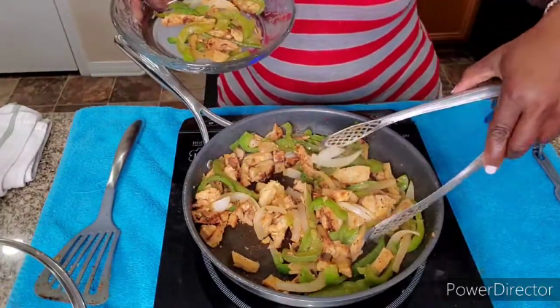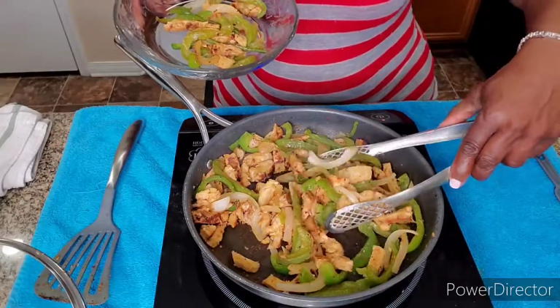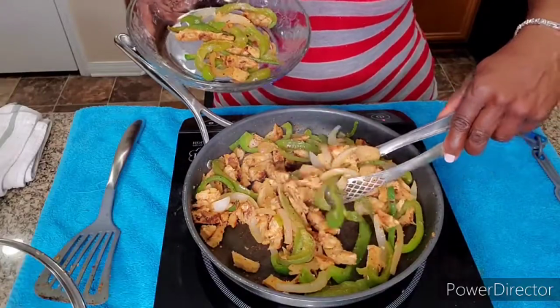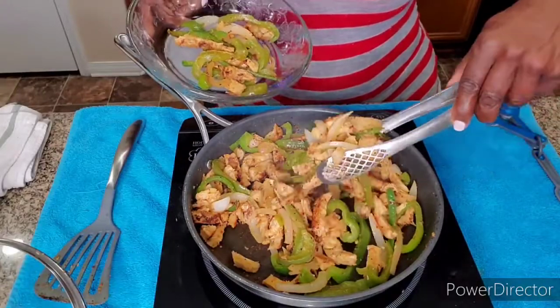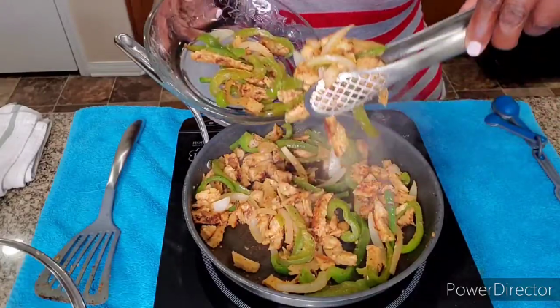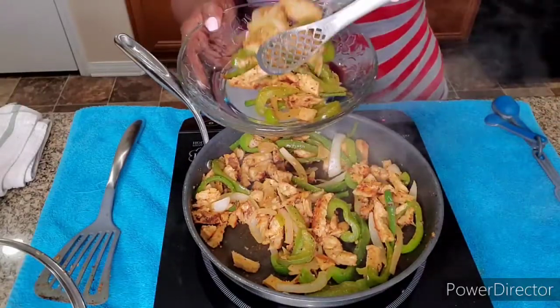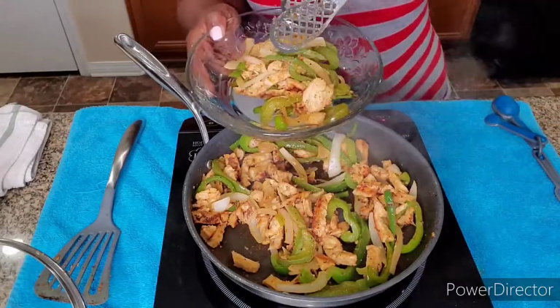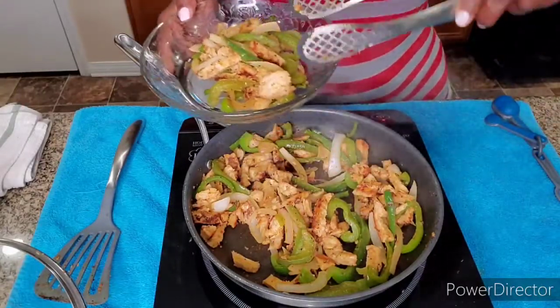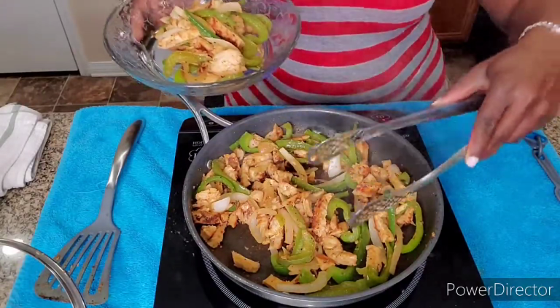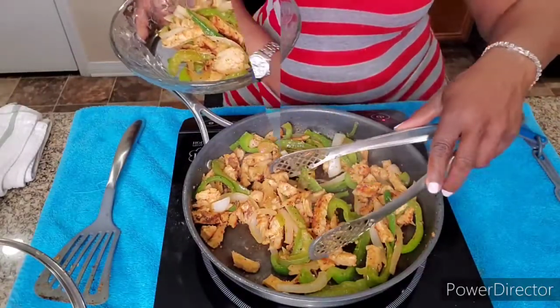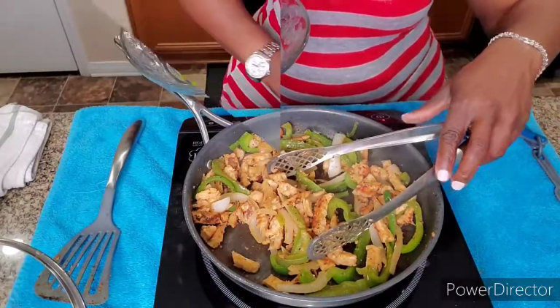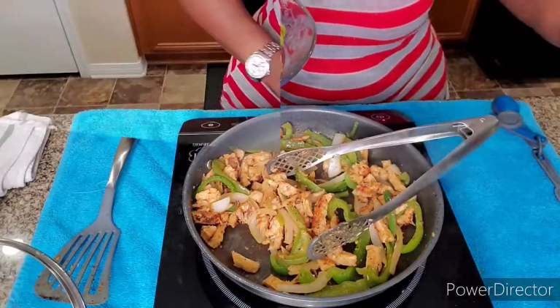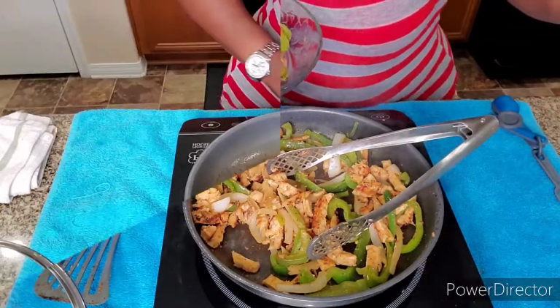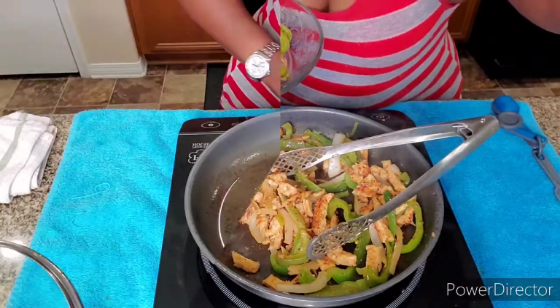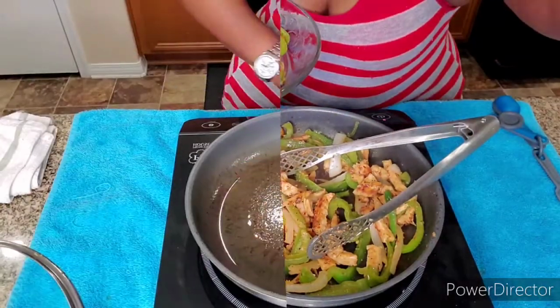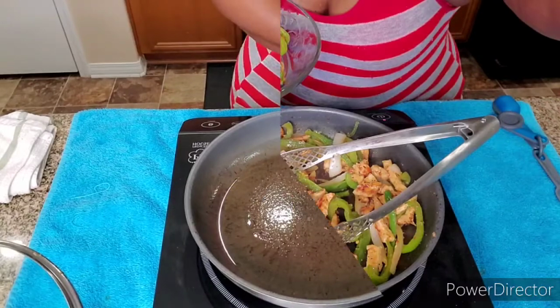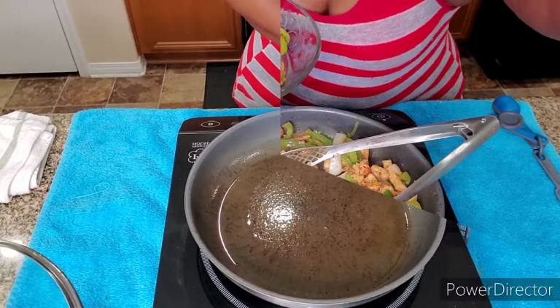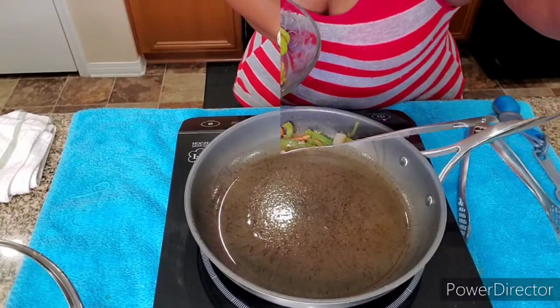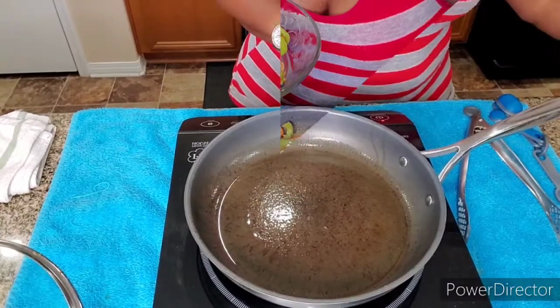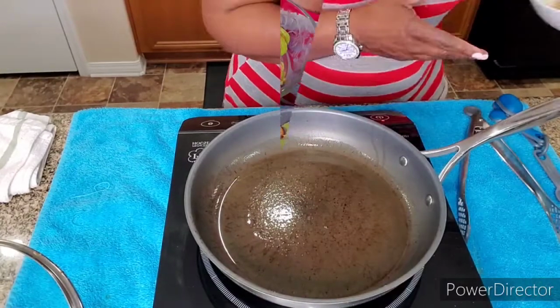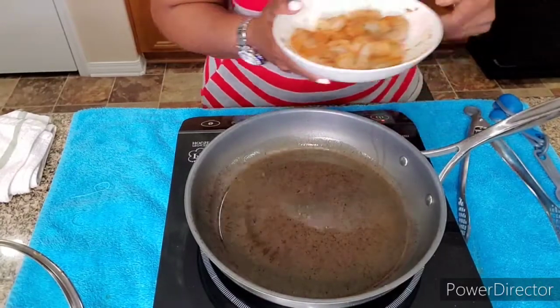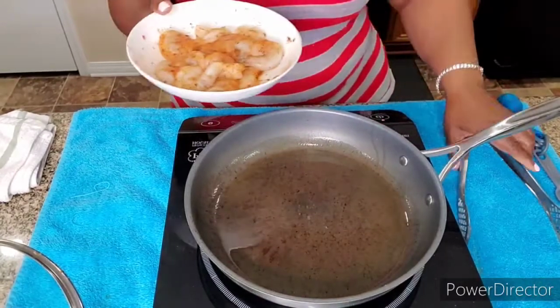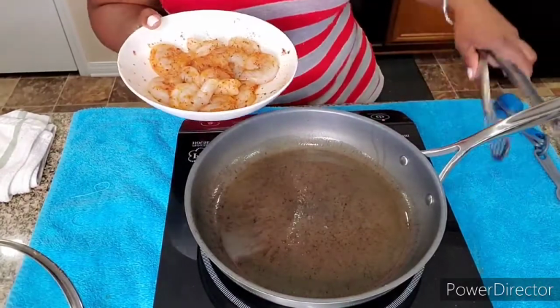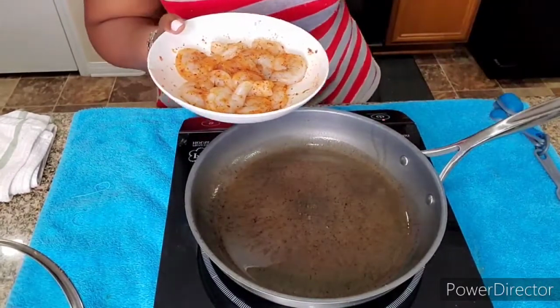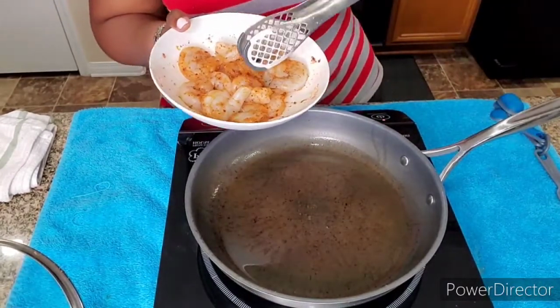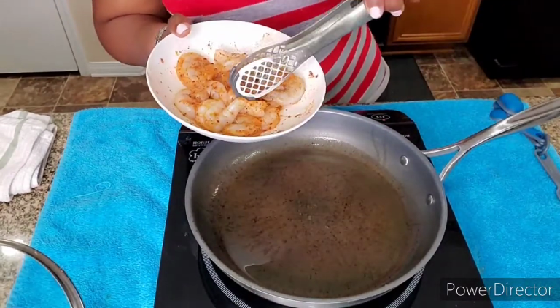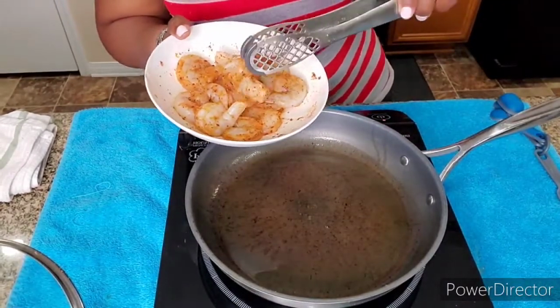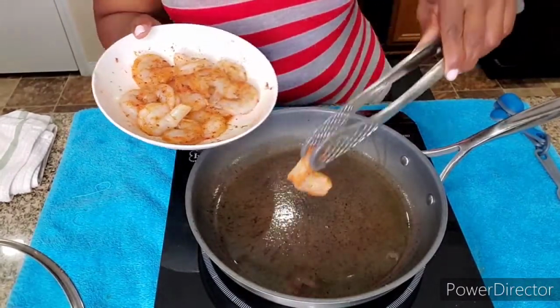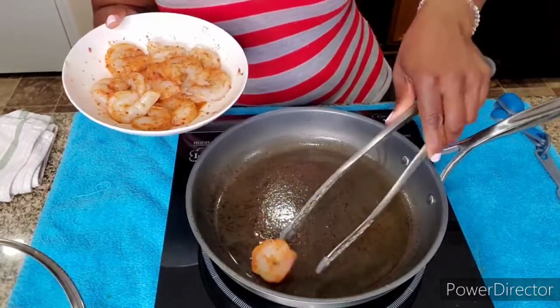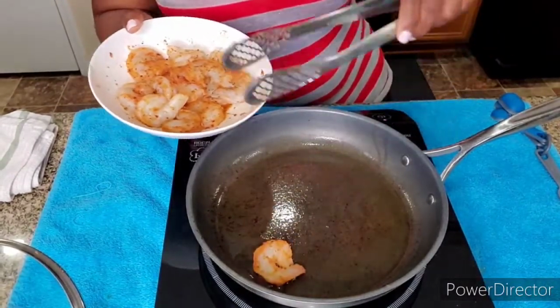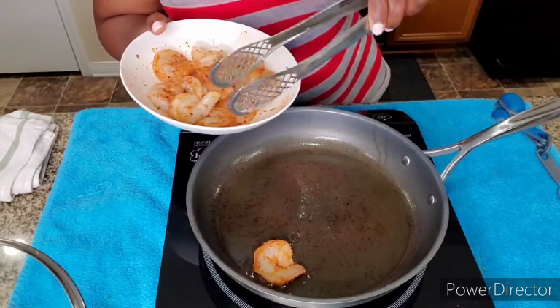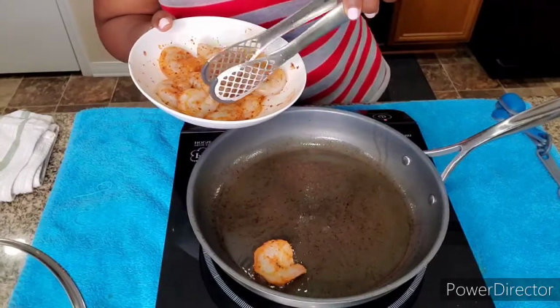Okay, time for the good stuff! Let's get these shrimp in here.